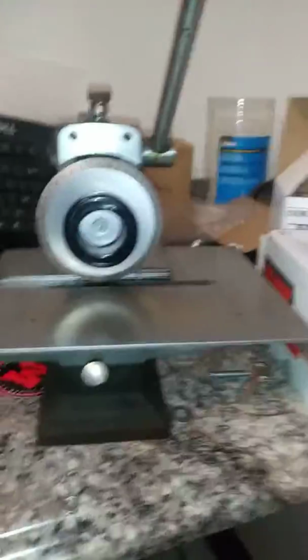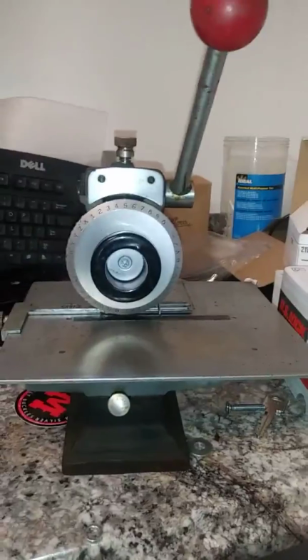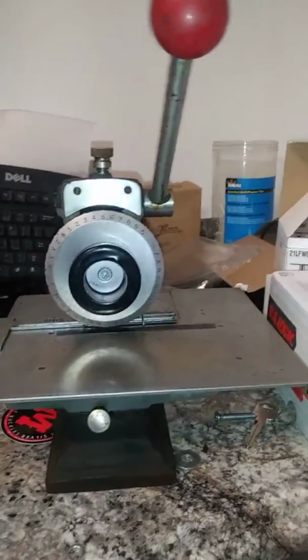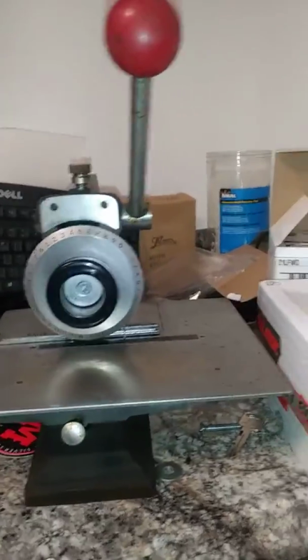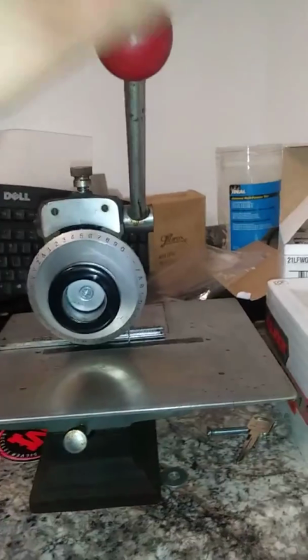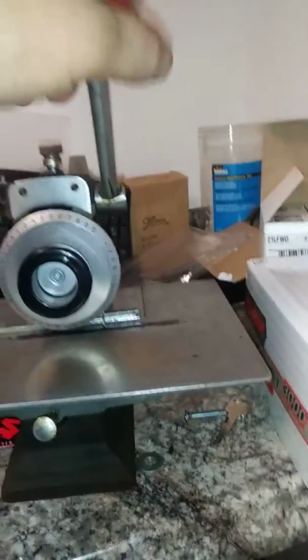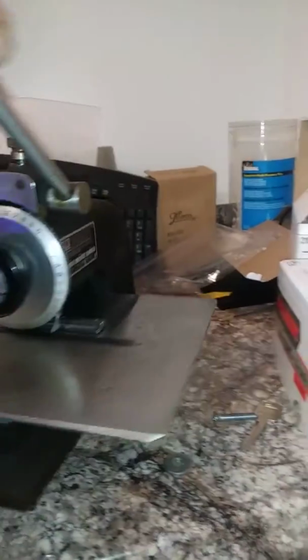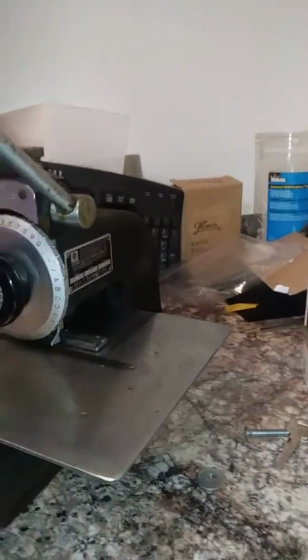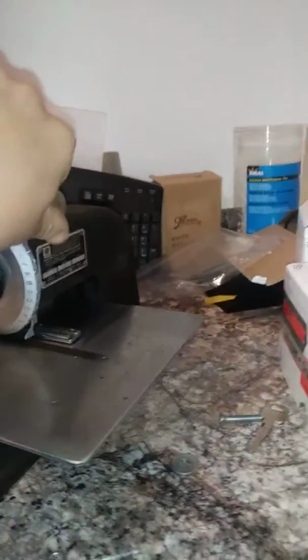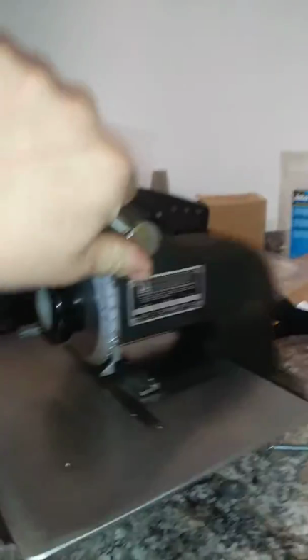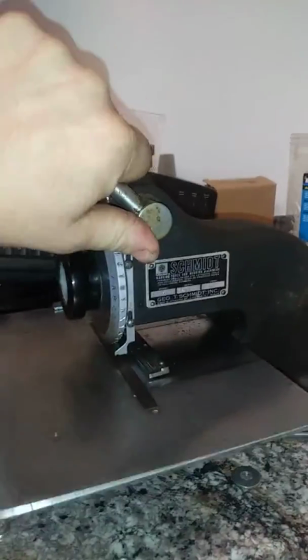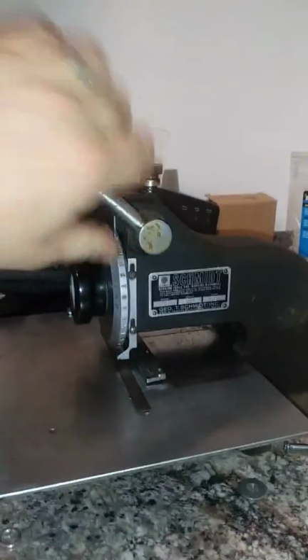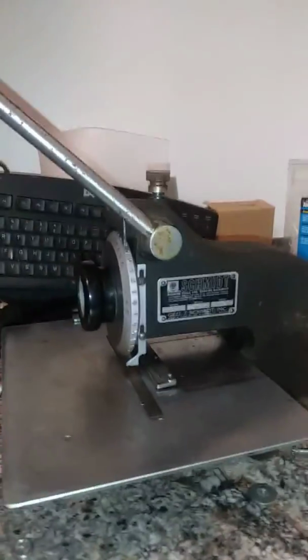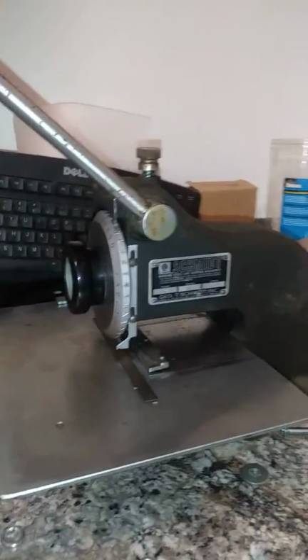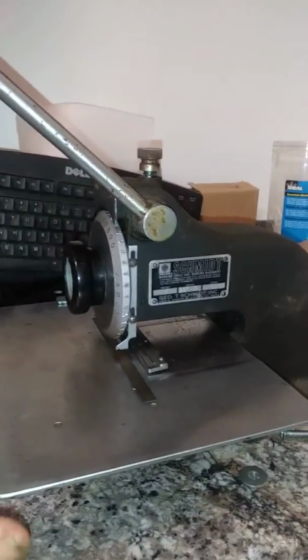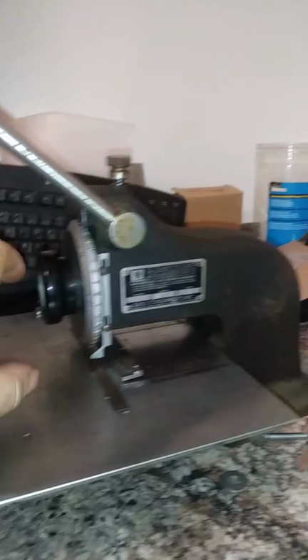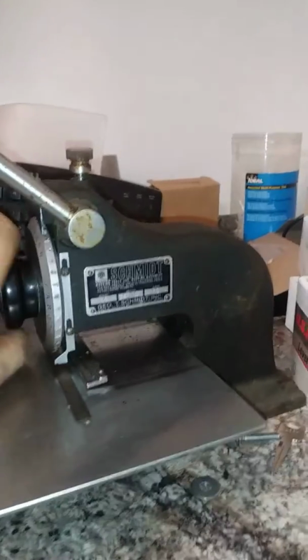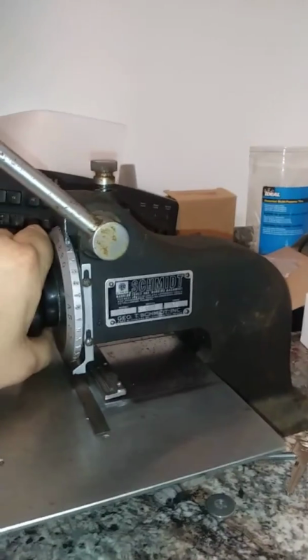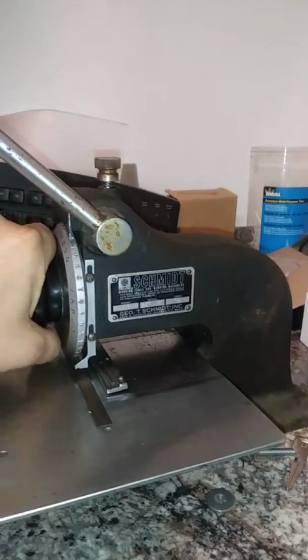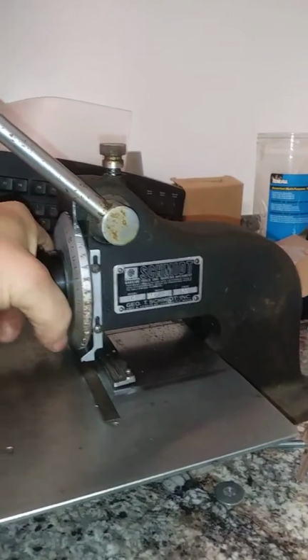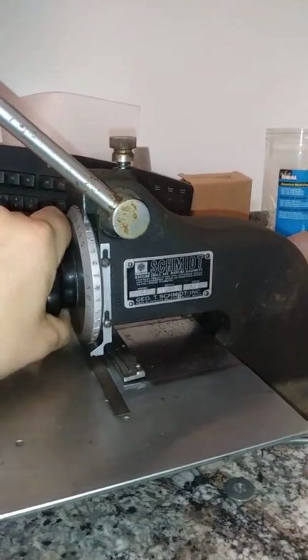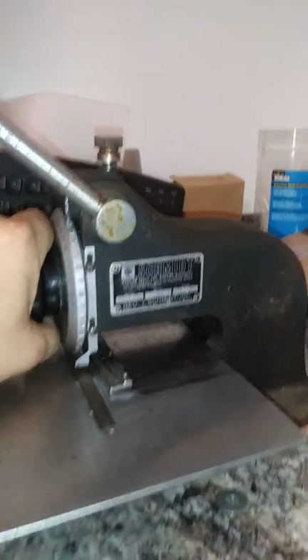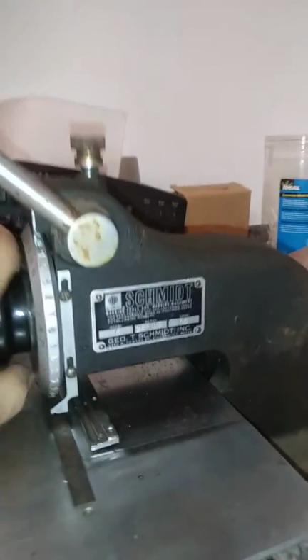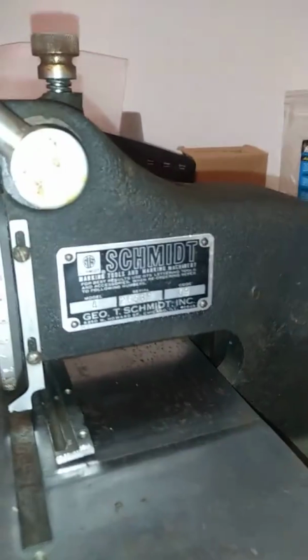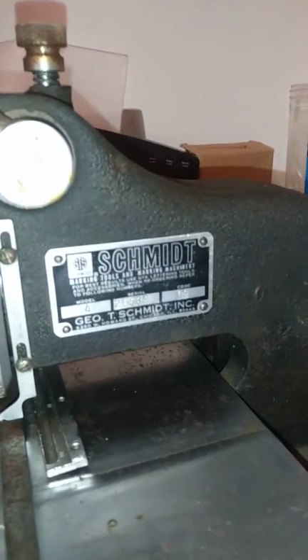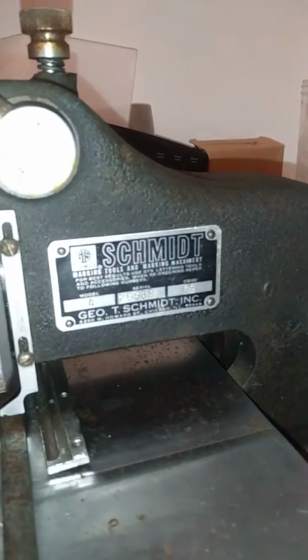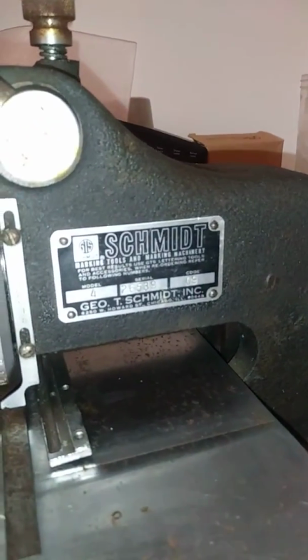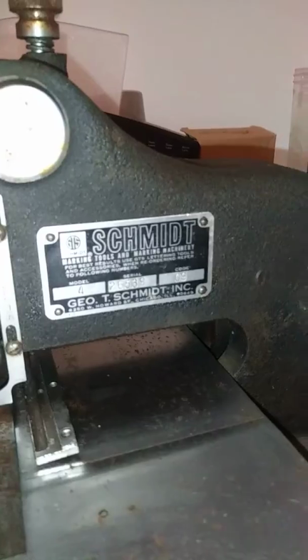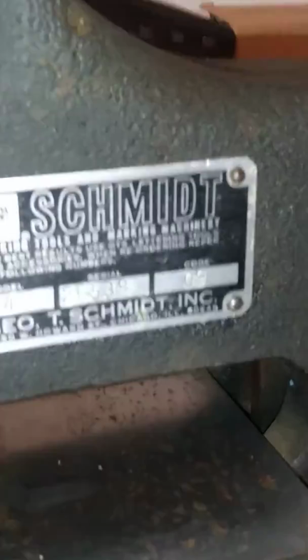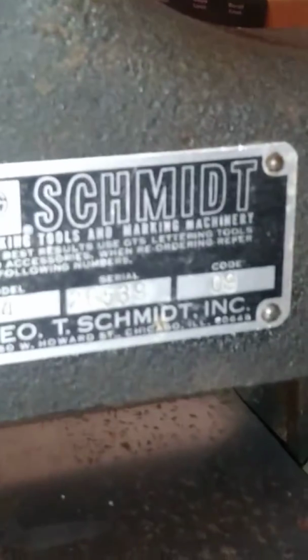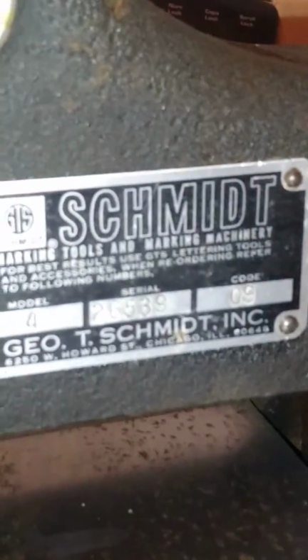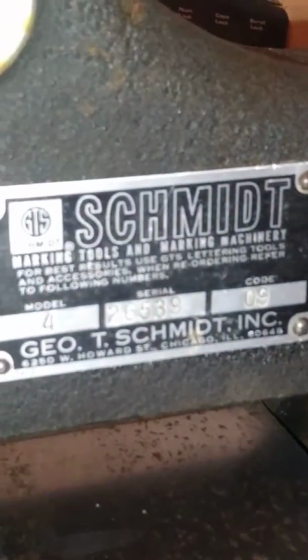I just picked this one up. I'm going to put this on my locksmith van — I have one of these in the shop and really like it. I call it a daisy wheel stamper. This is a manufacturer model number four.